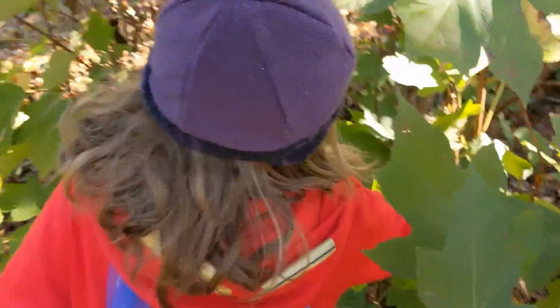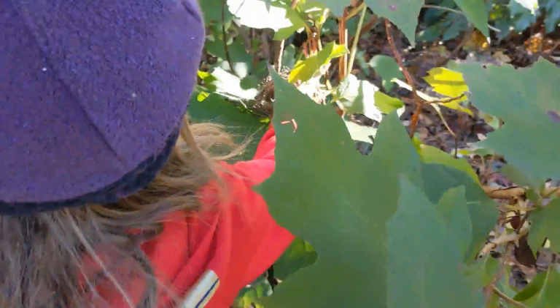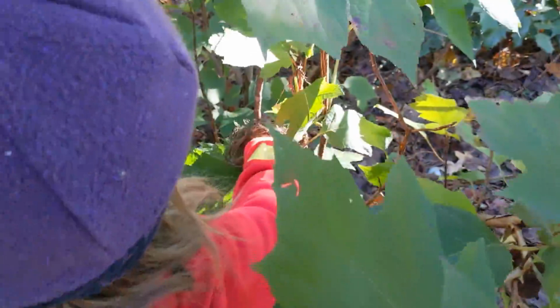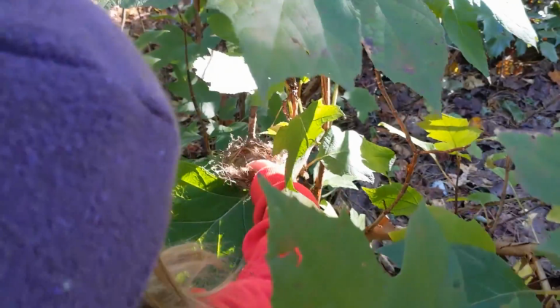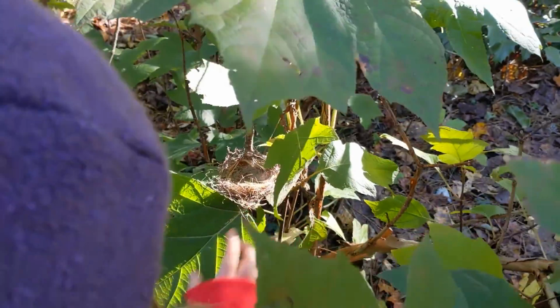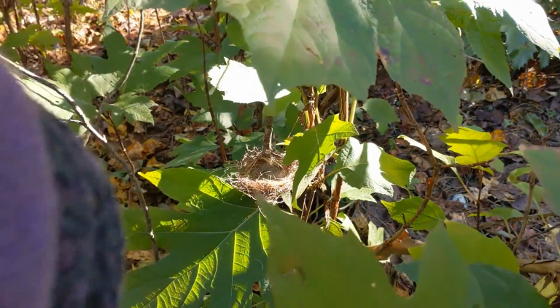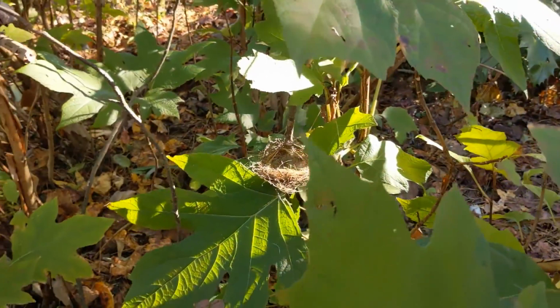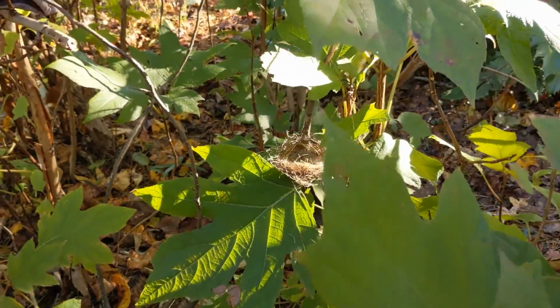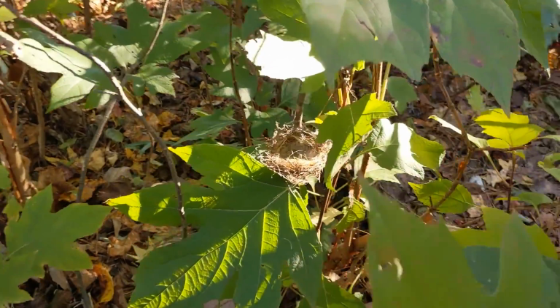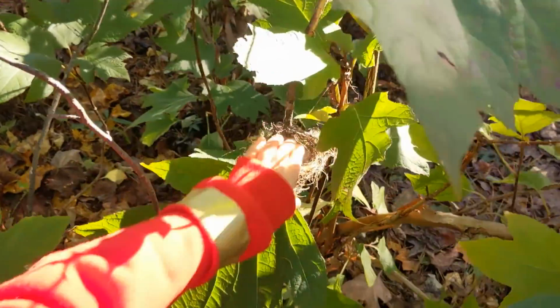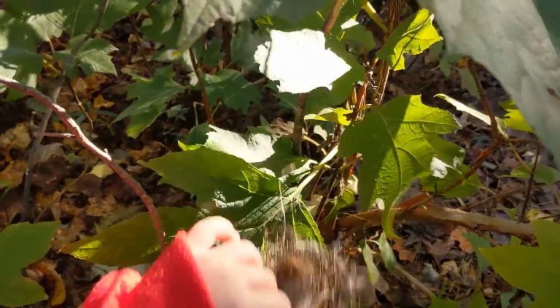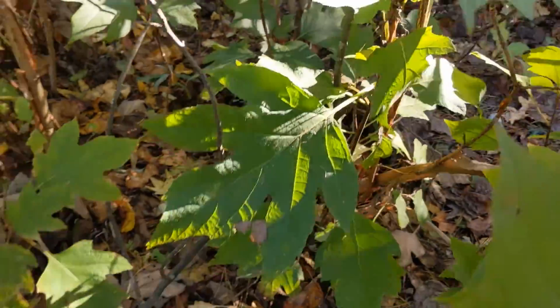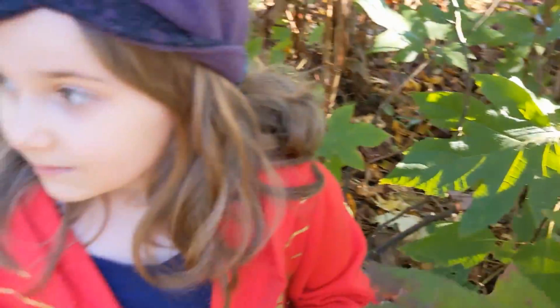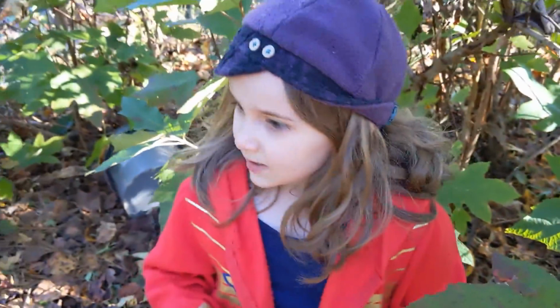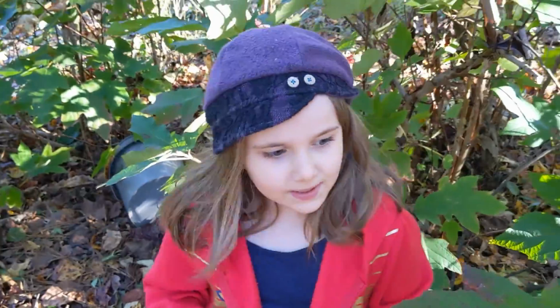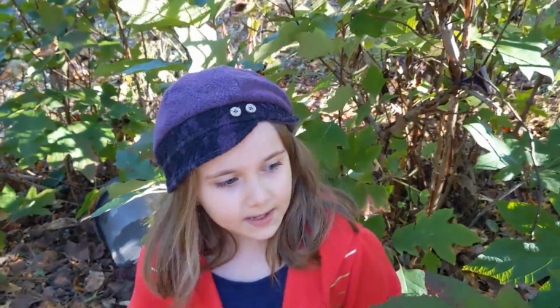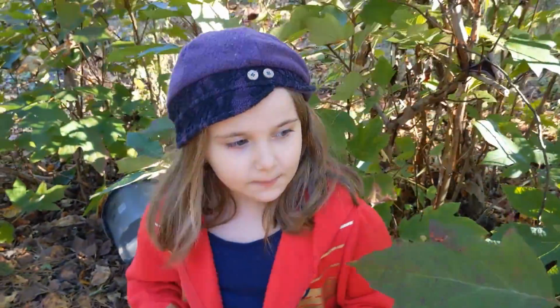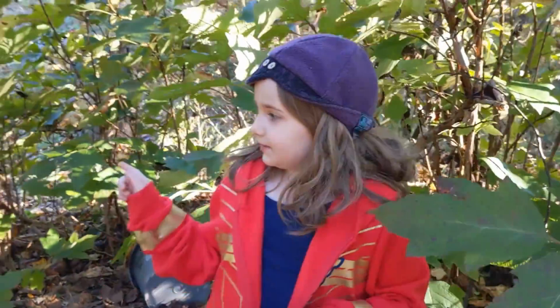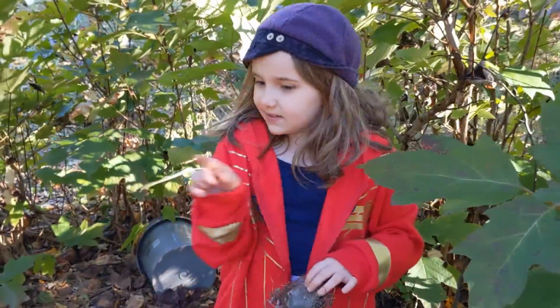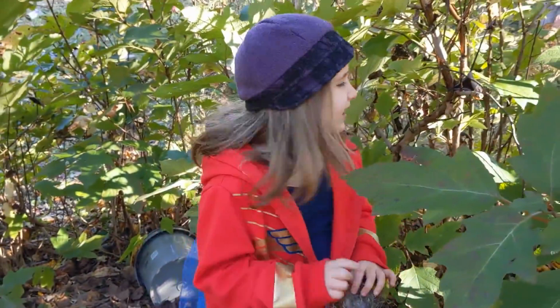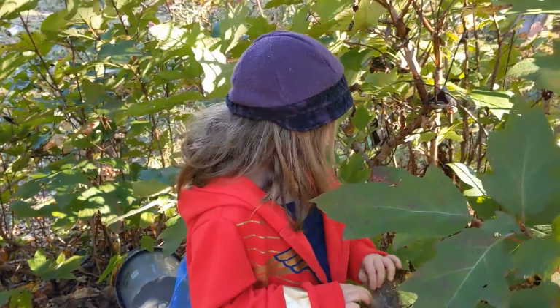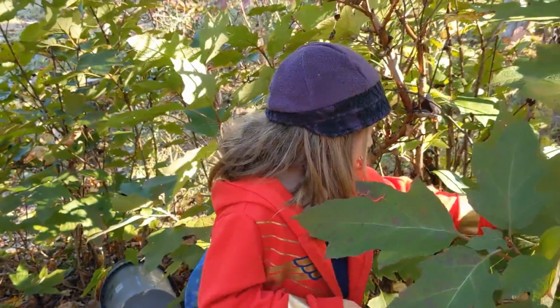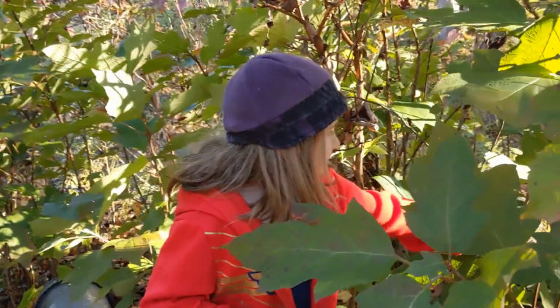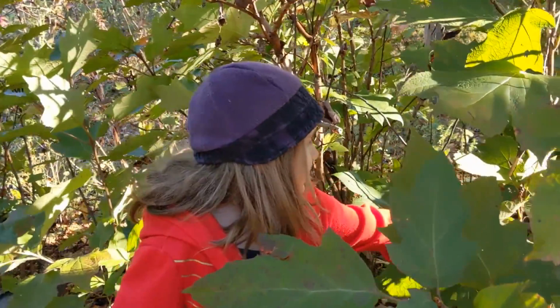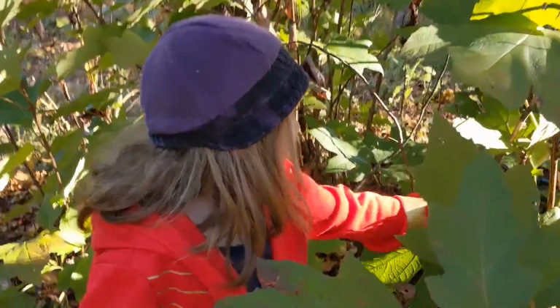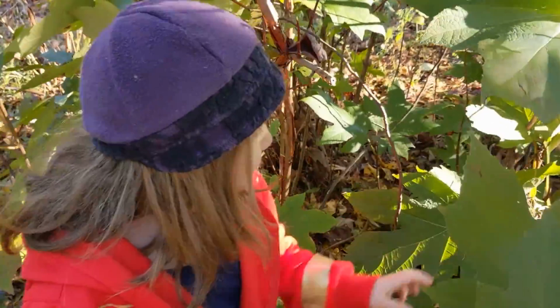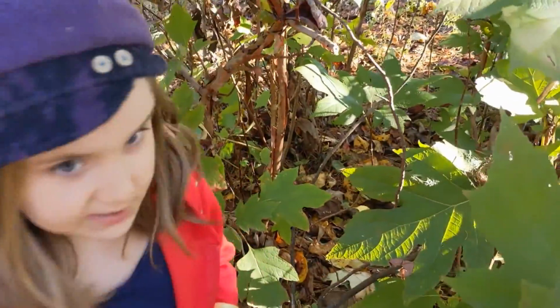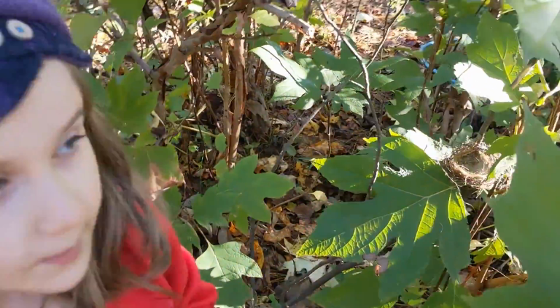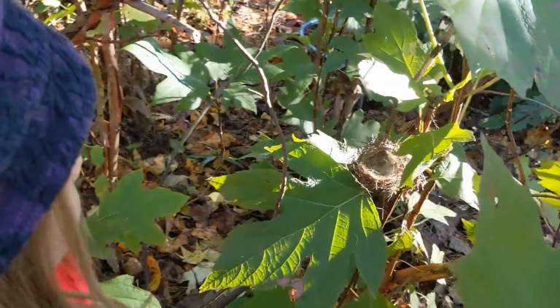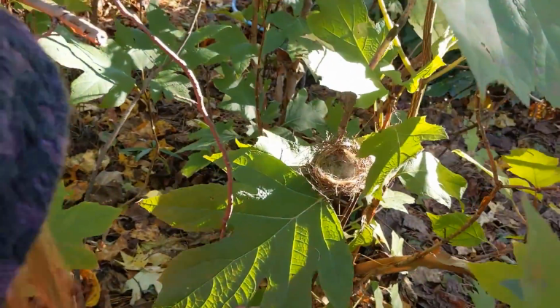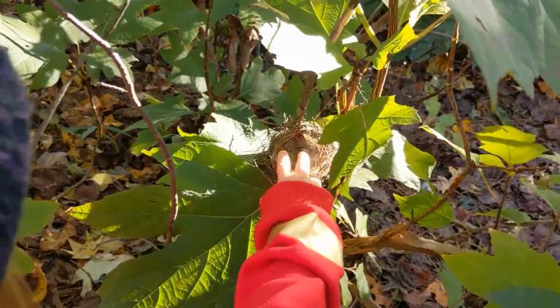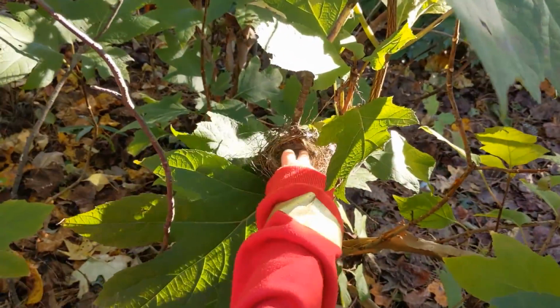If it was still in this nest... you're wrong. This spot is actually perfect, because it's safe from predators.